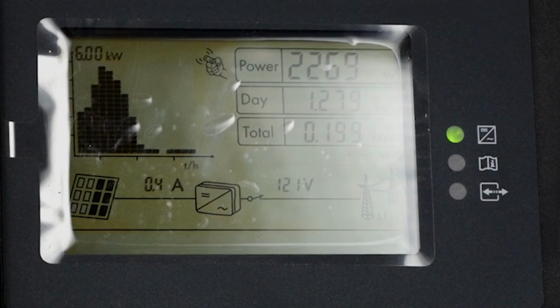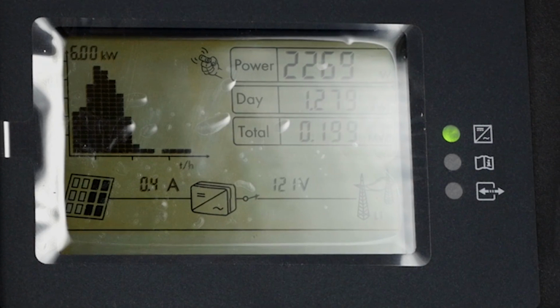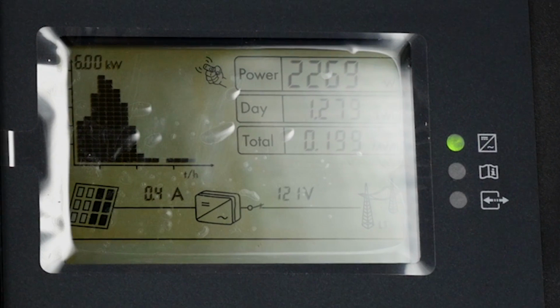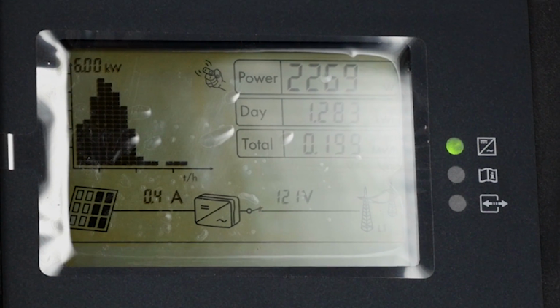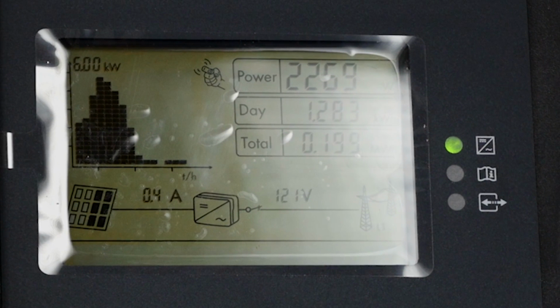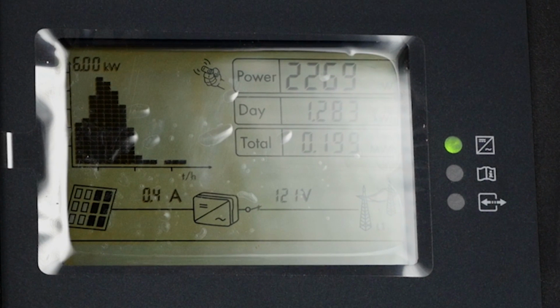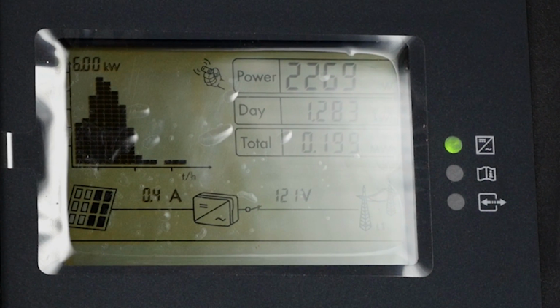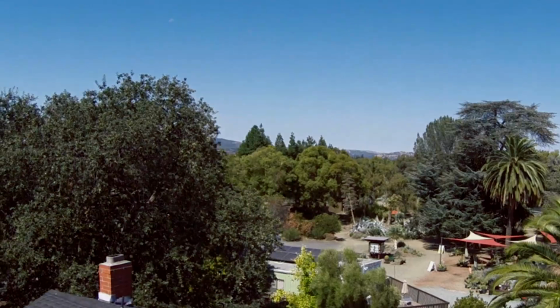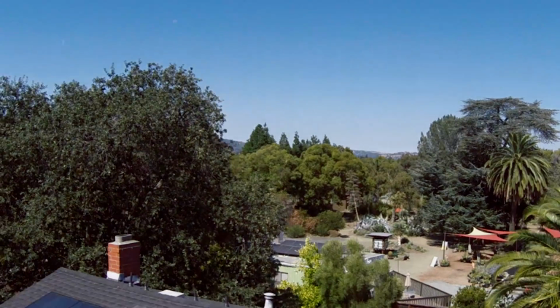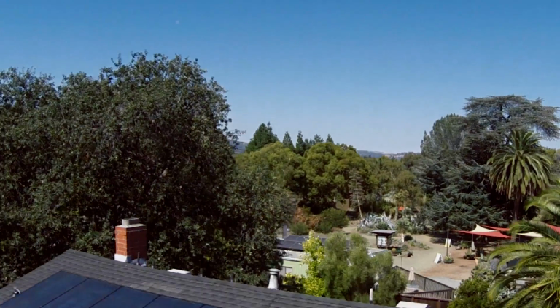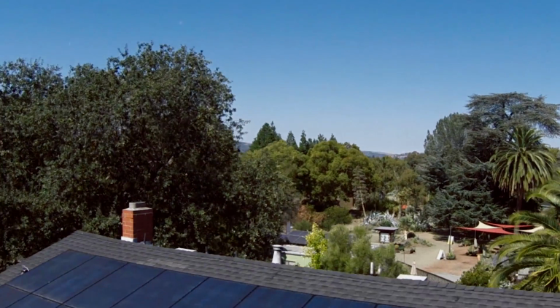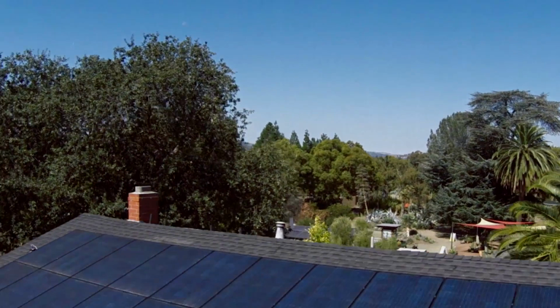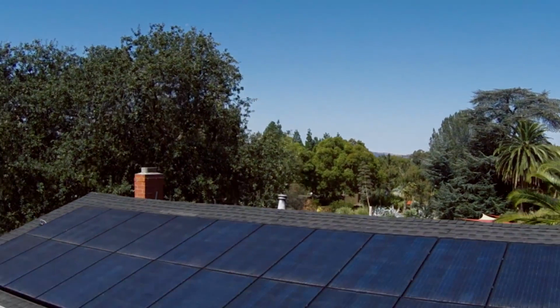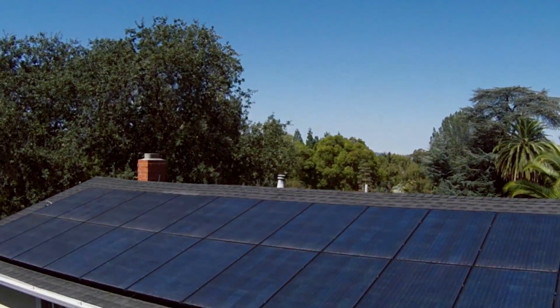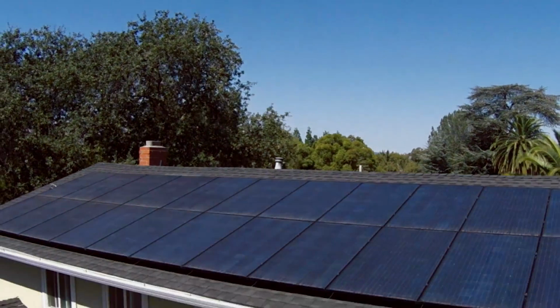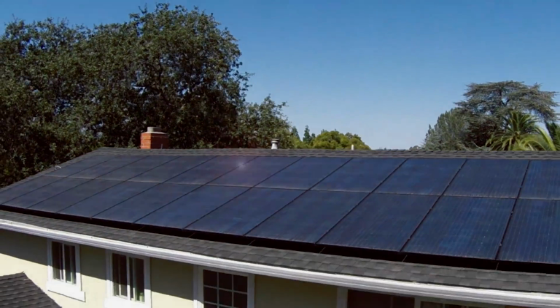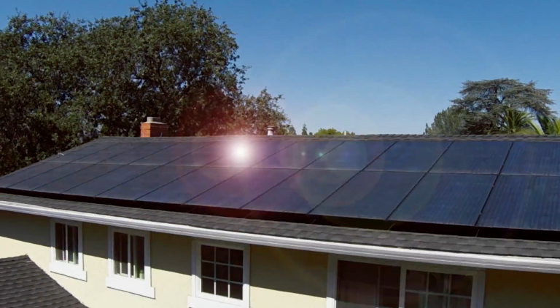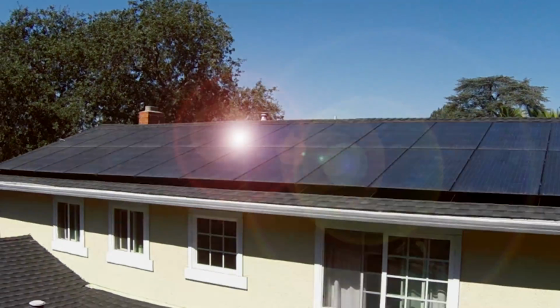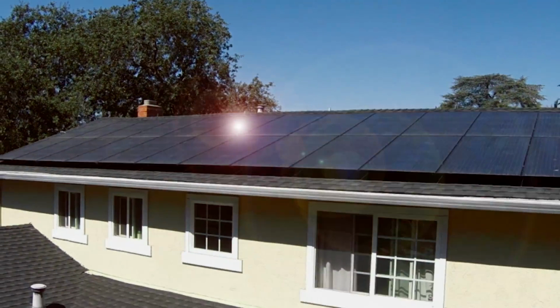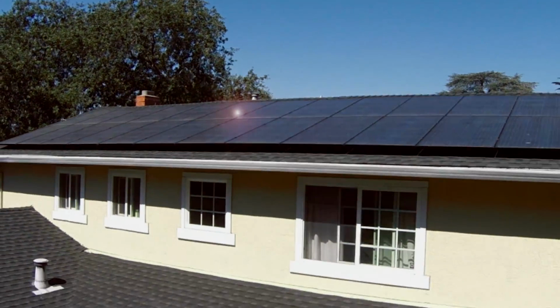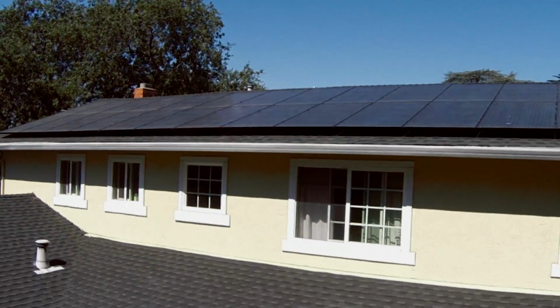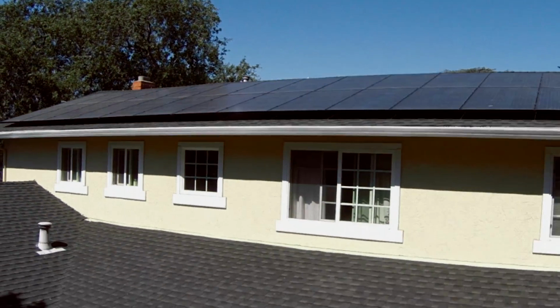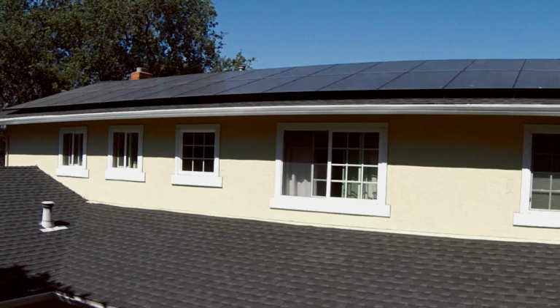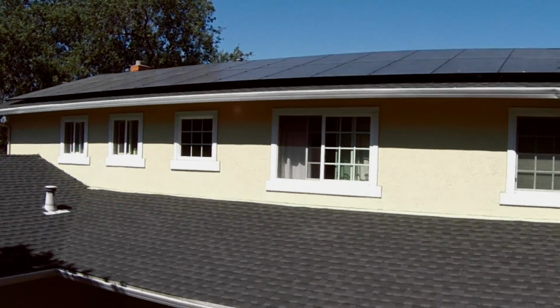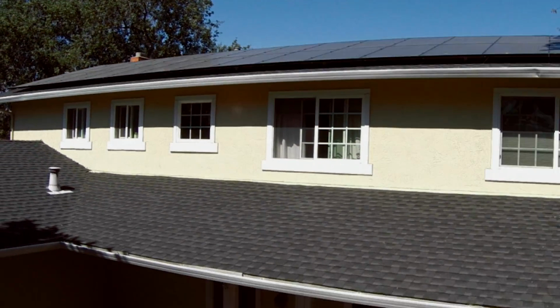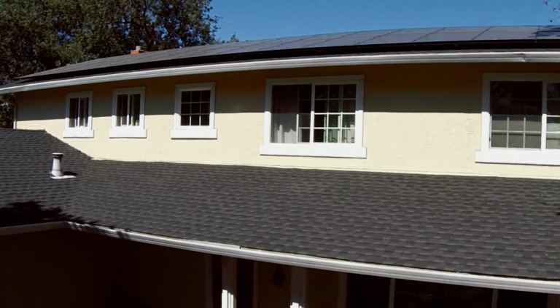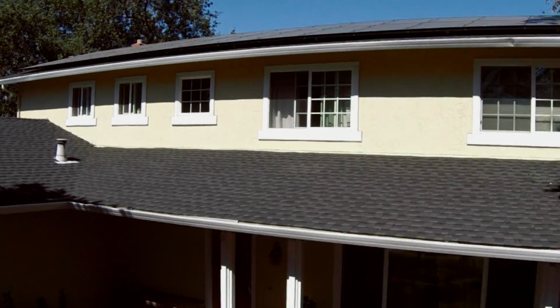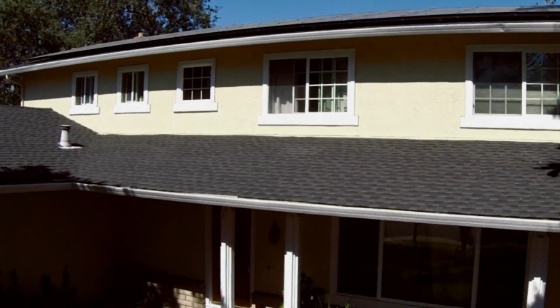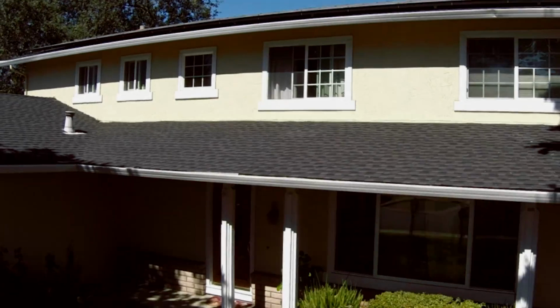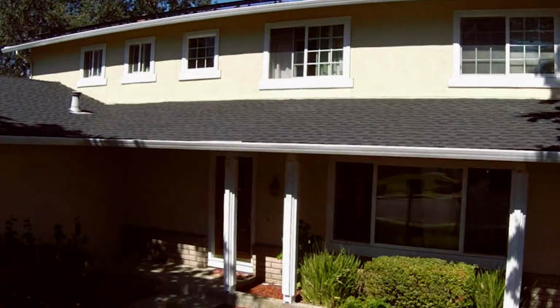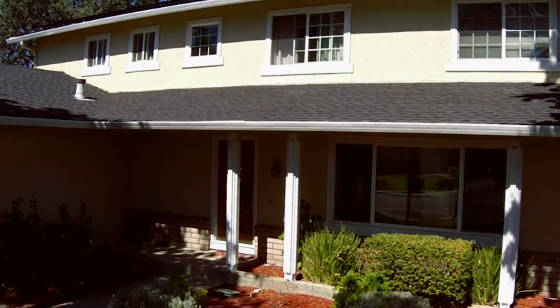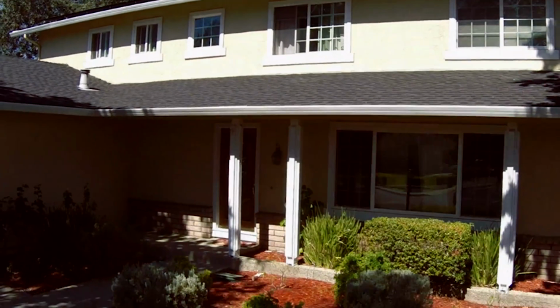Once your system is on, it will produce clean green electricity during the daylight hours. It can take up to a few hours for production data to be visible on our Sungevity app.